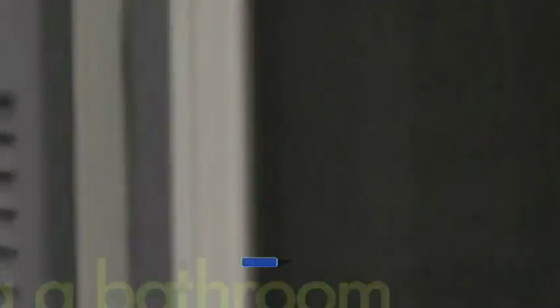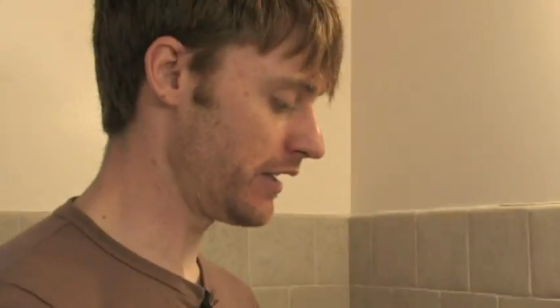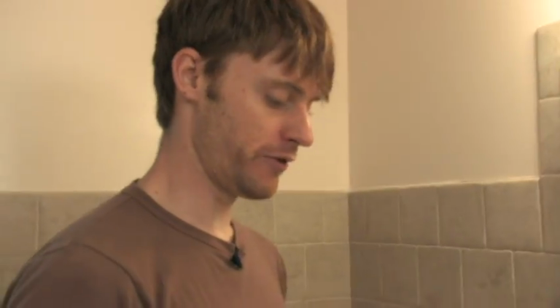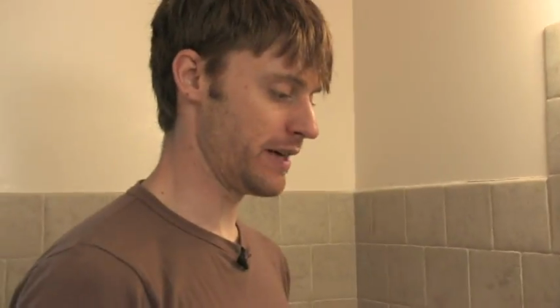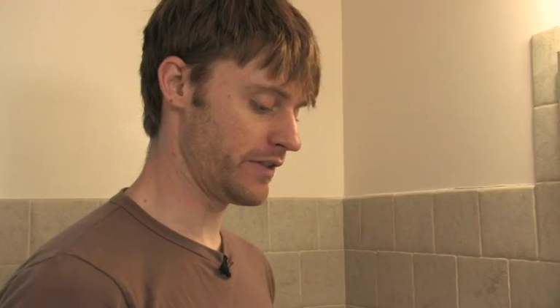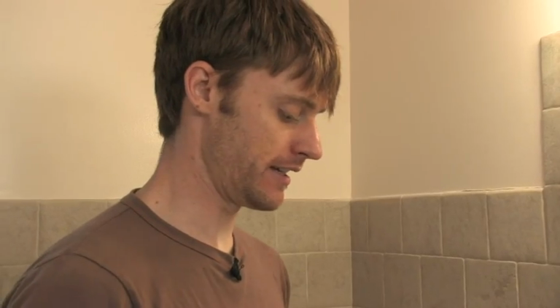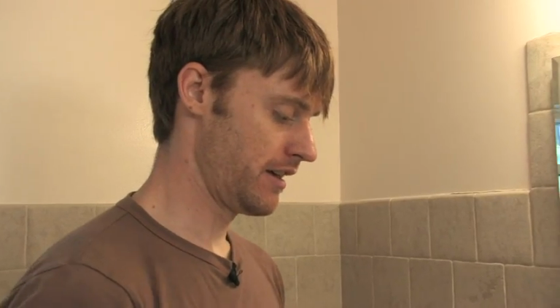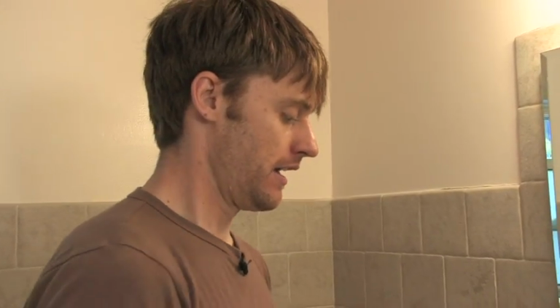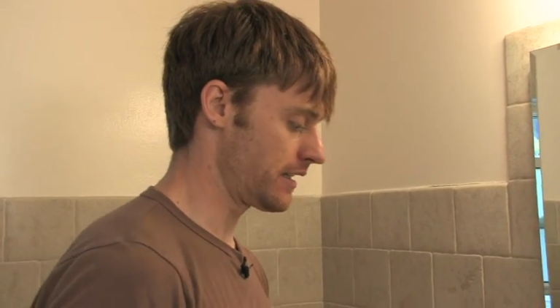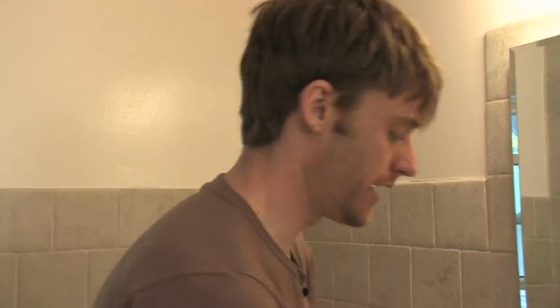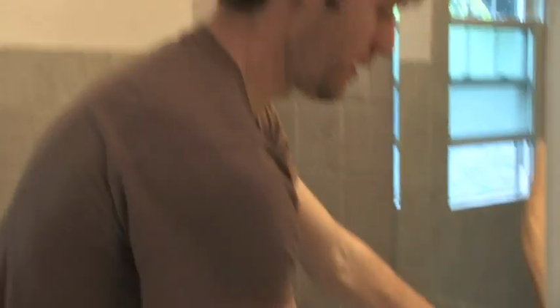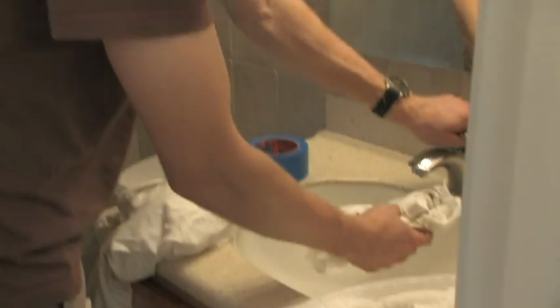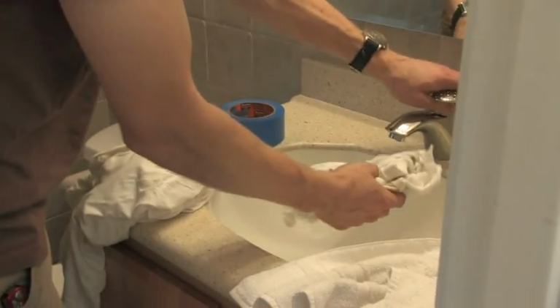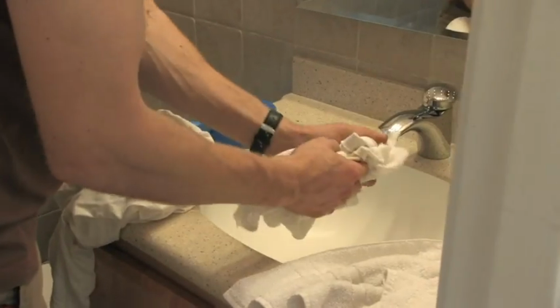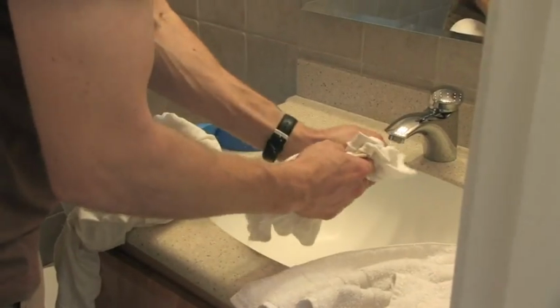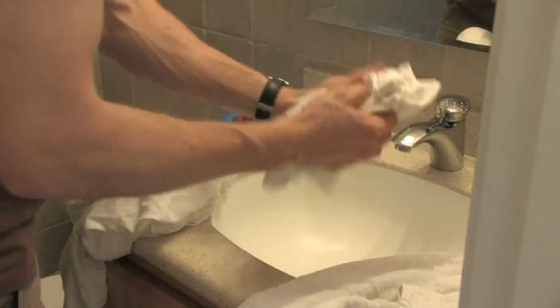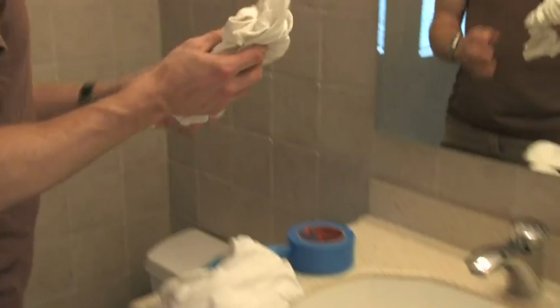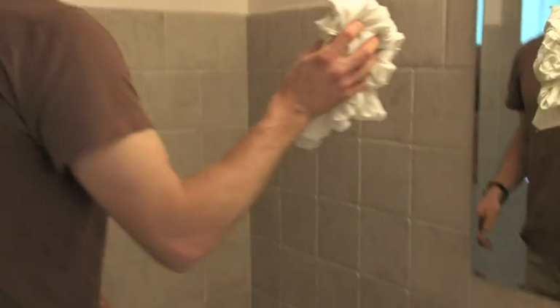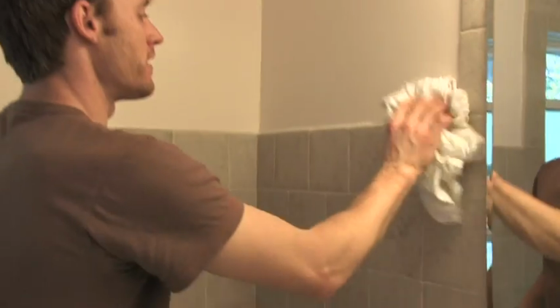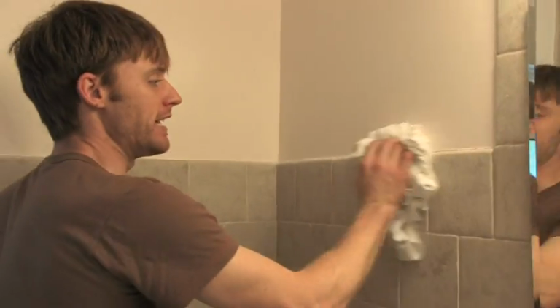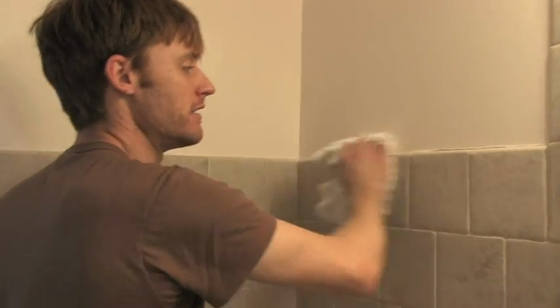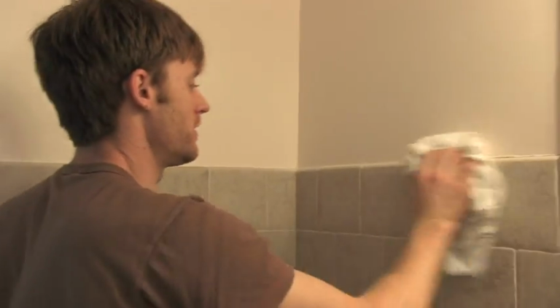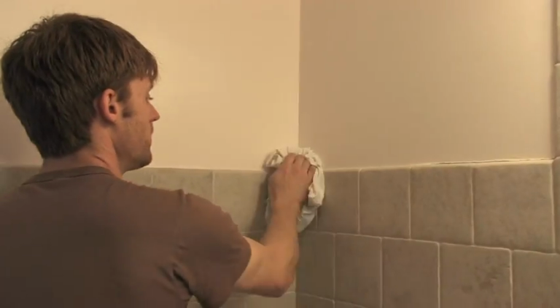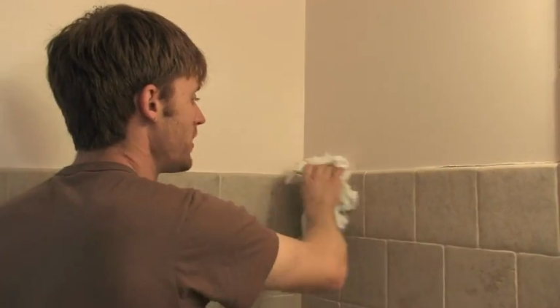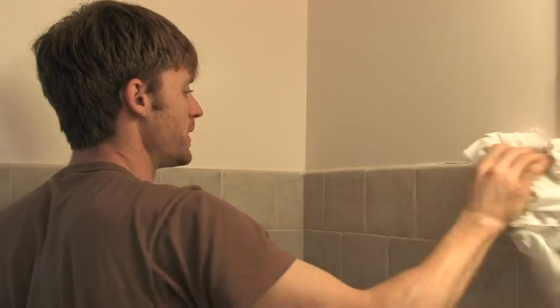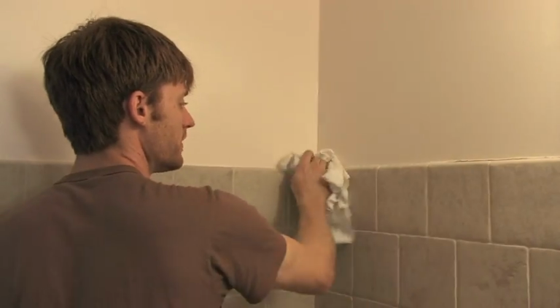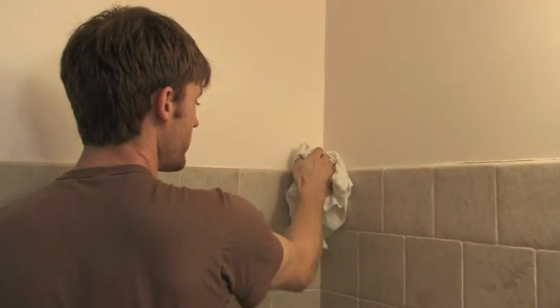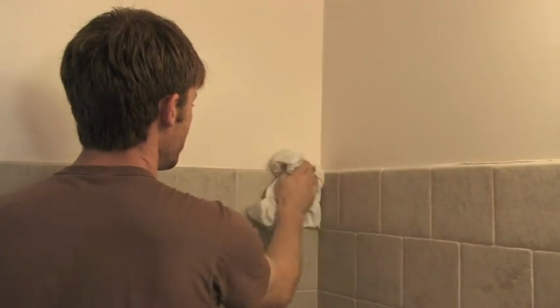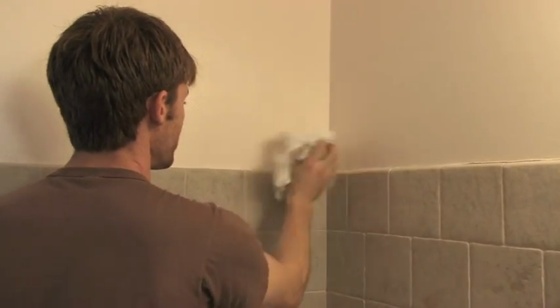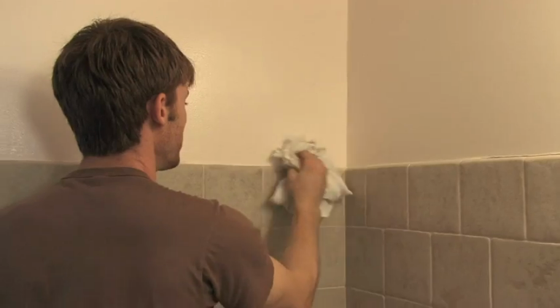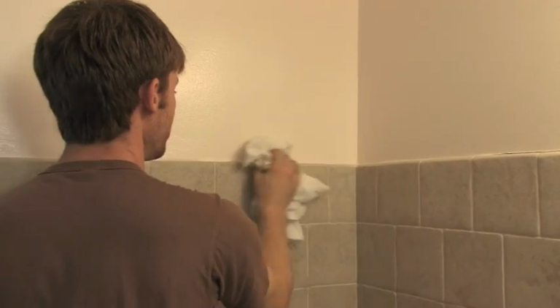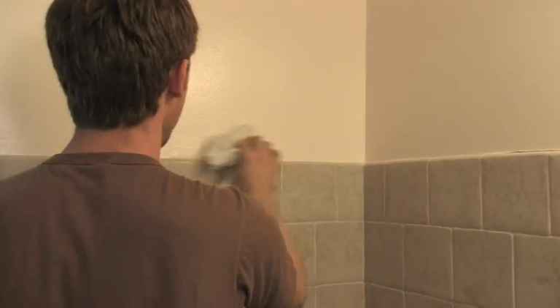A good thing to do before you start taping off is to take a nice clean rag, wet it down, and wipe off all the surfaces that are going to get taped off, because a dirty, dusty surface is not going to hold that tape very well.